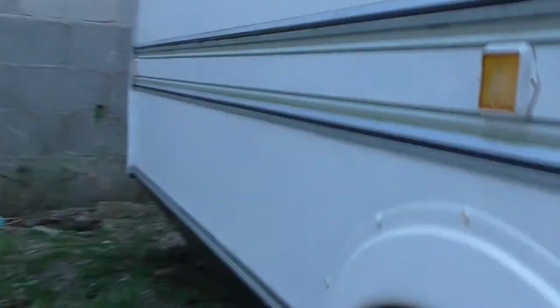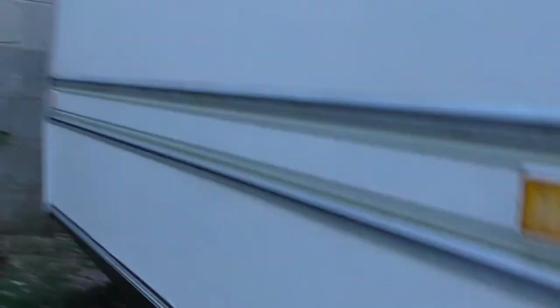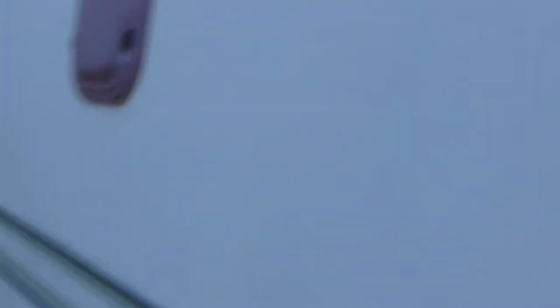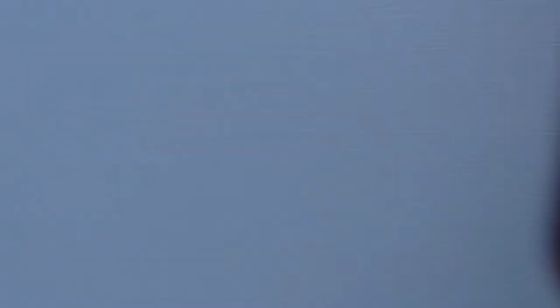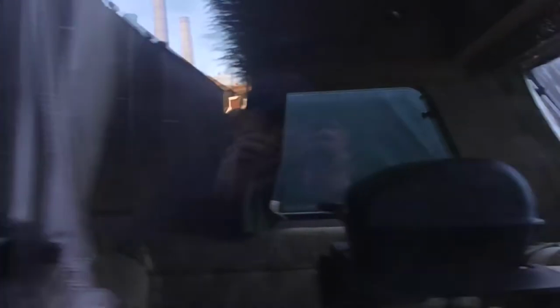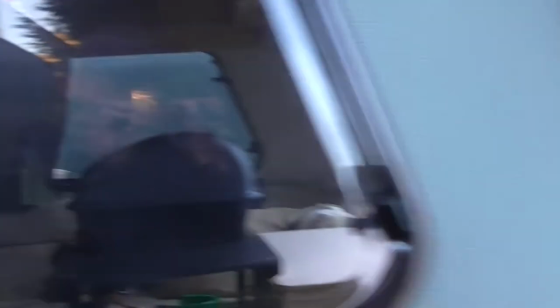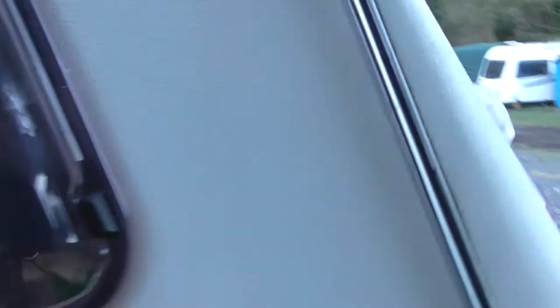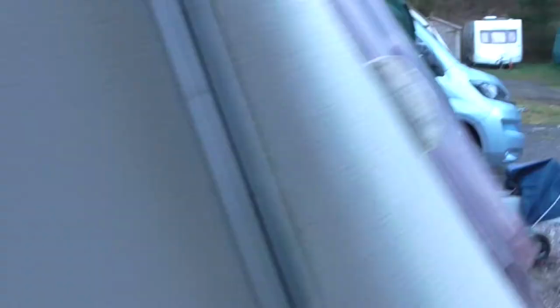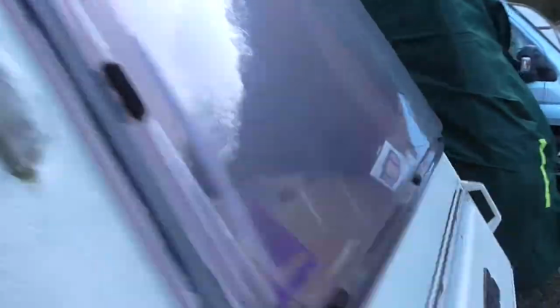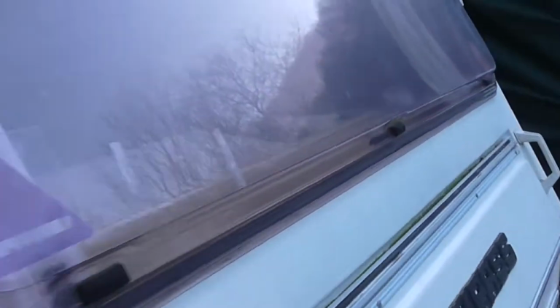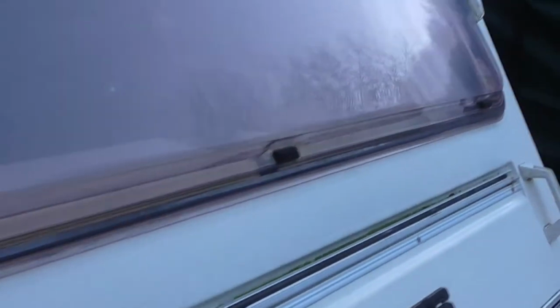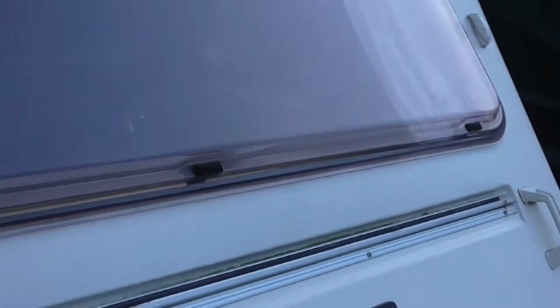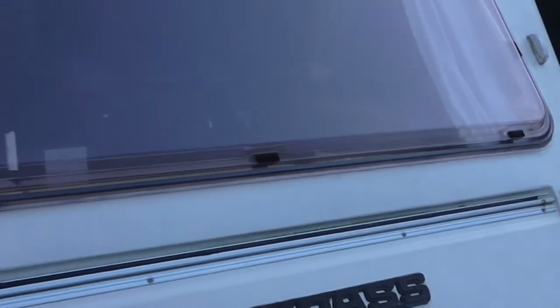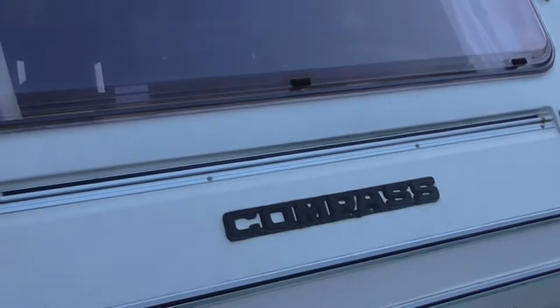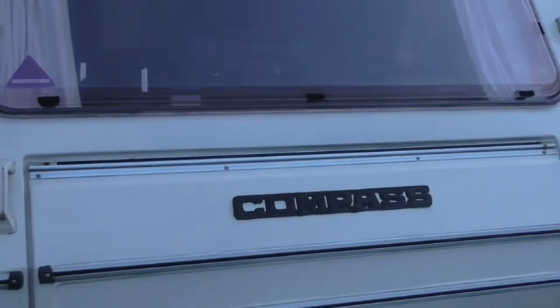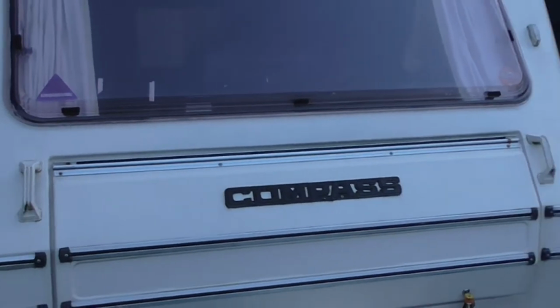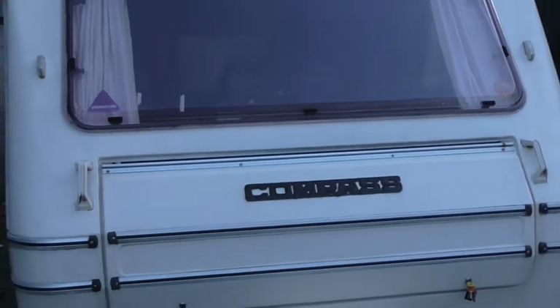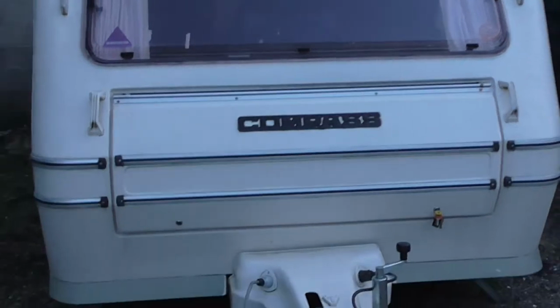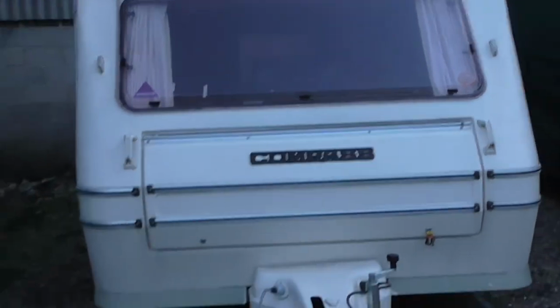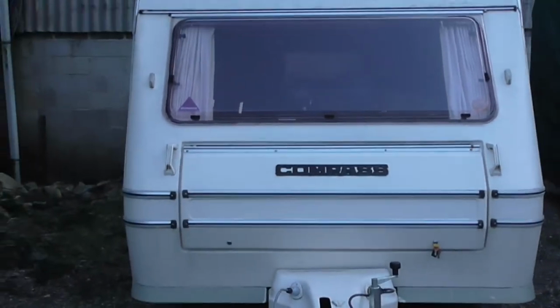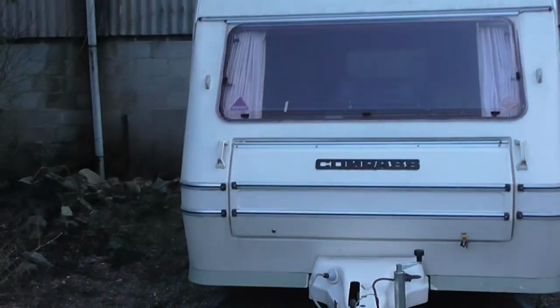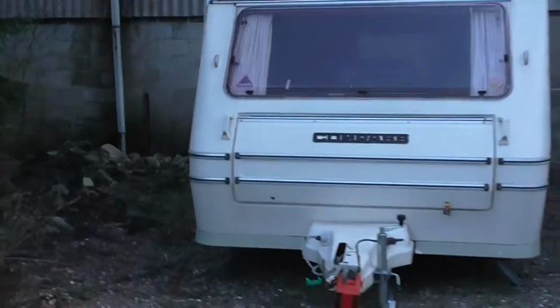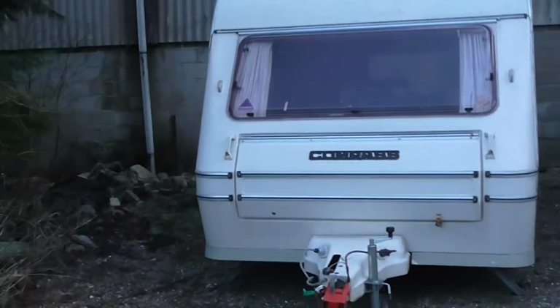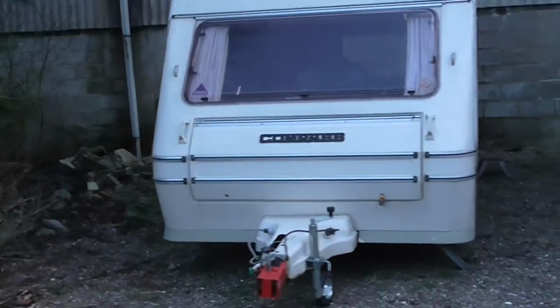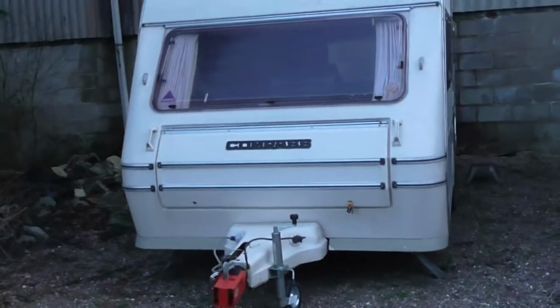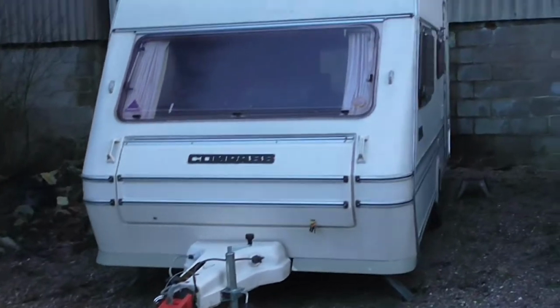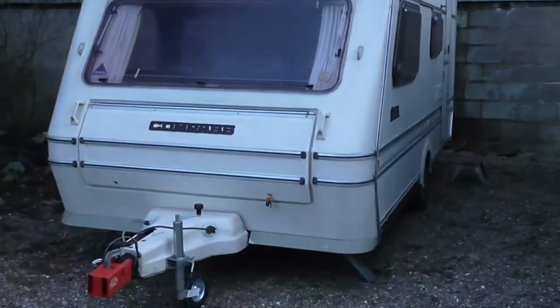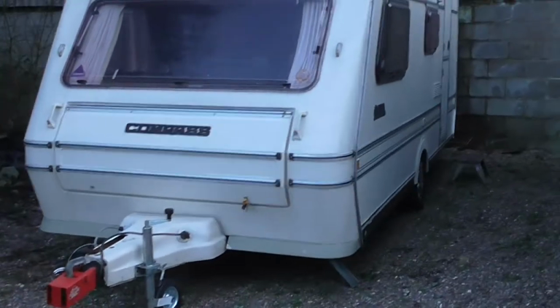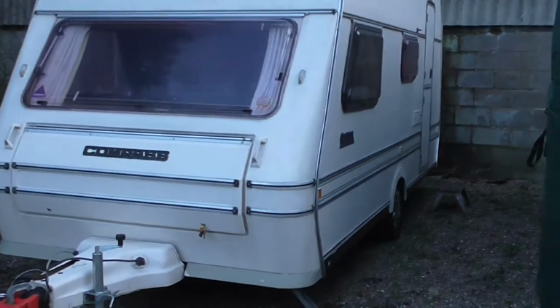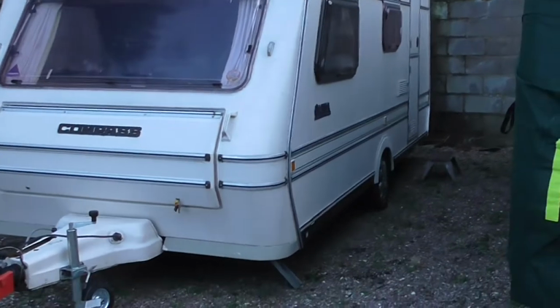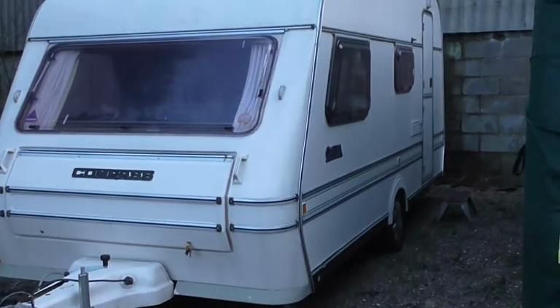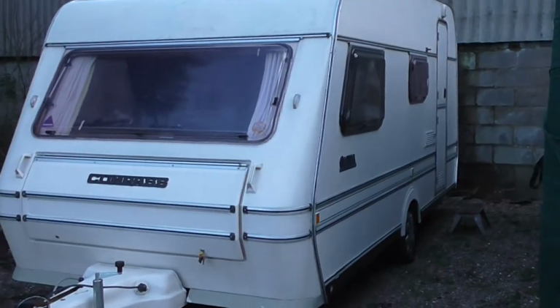So what I'll do next is show you all the extras that are coming with the caravan, and then we'll take a look inside. So there you have it outside — pretty straightforward, pretty self-explanatory.